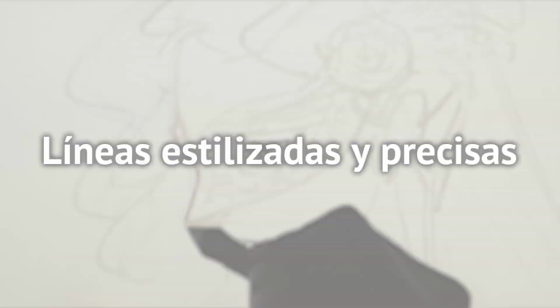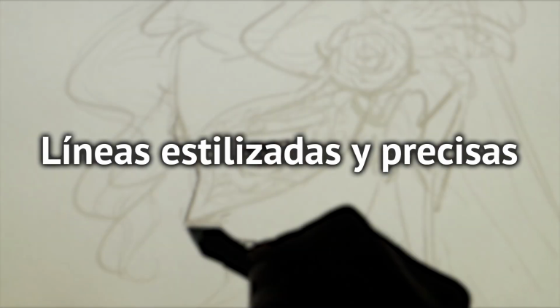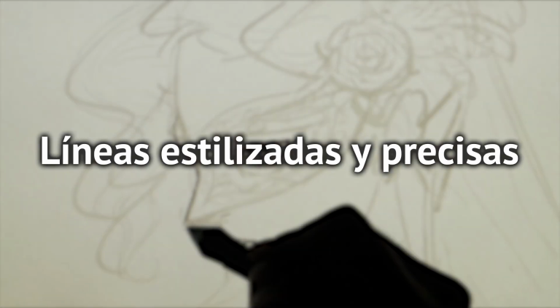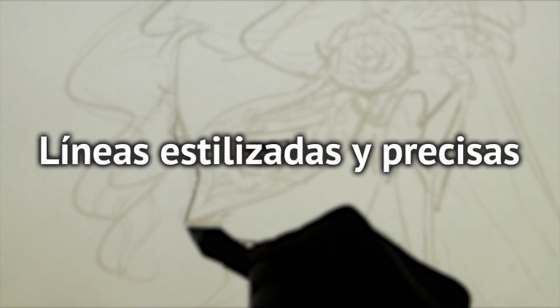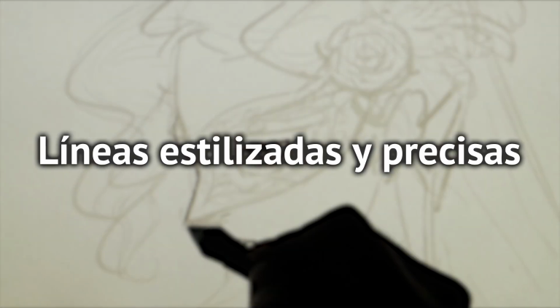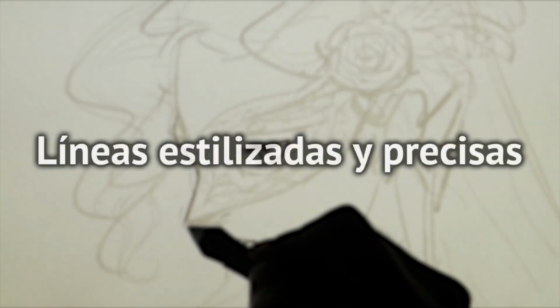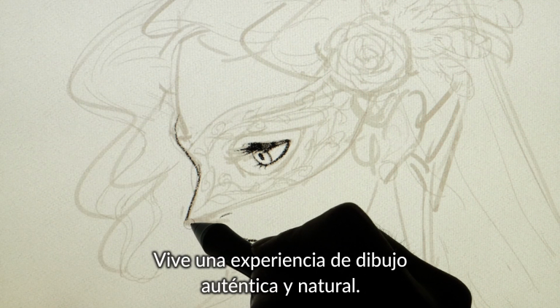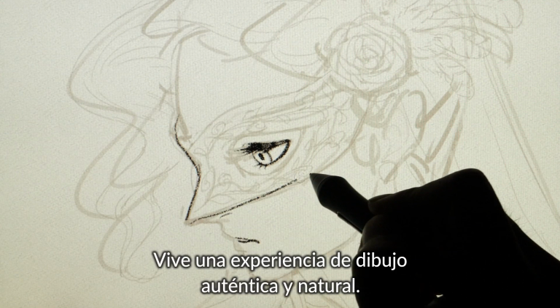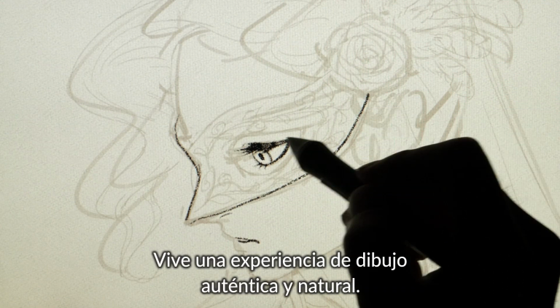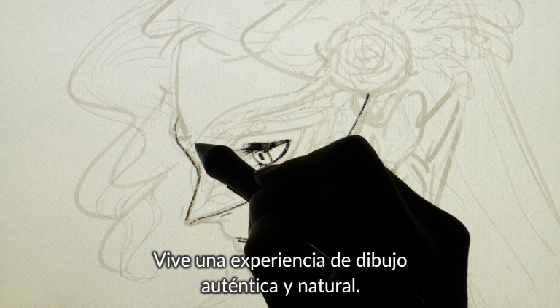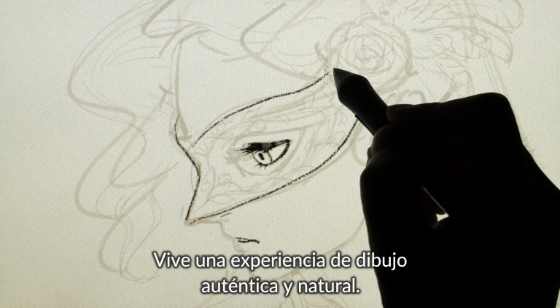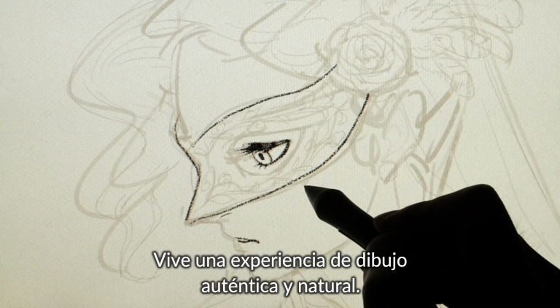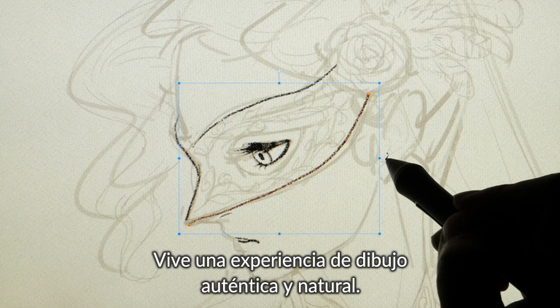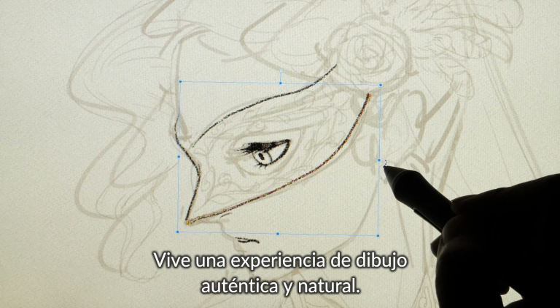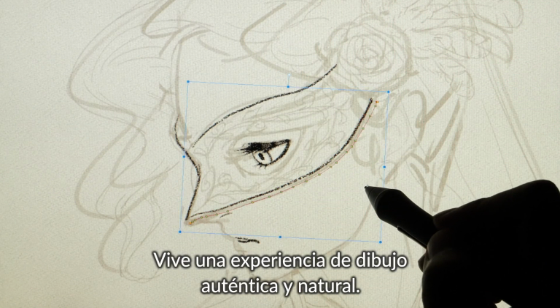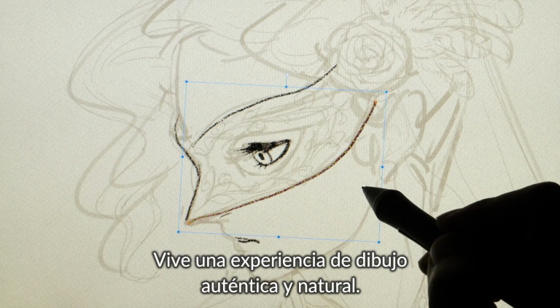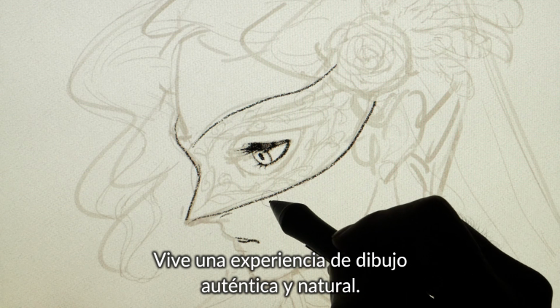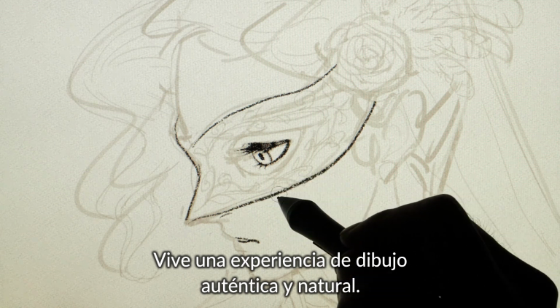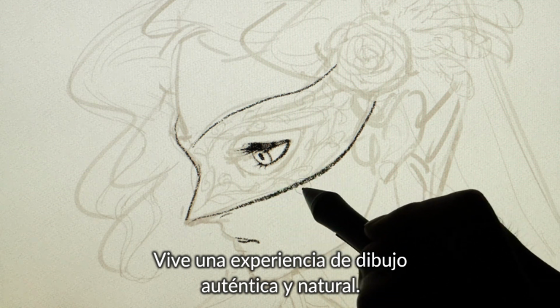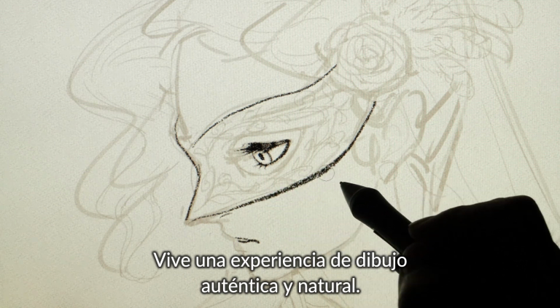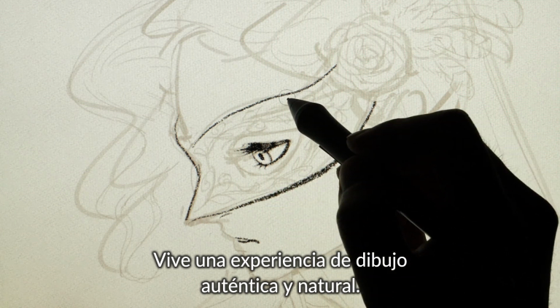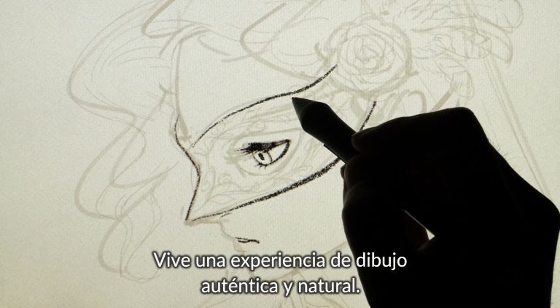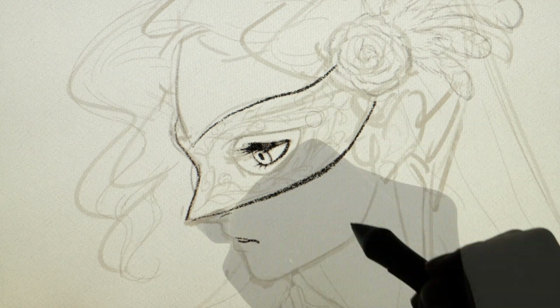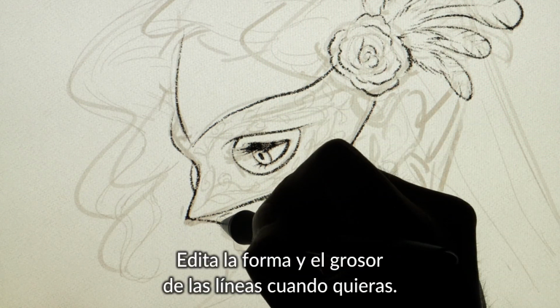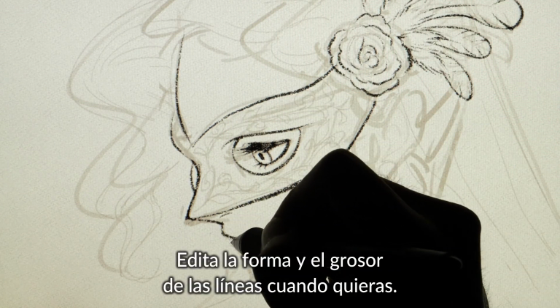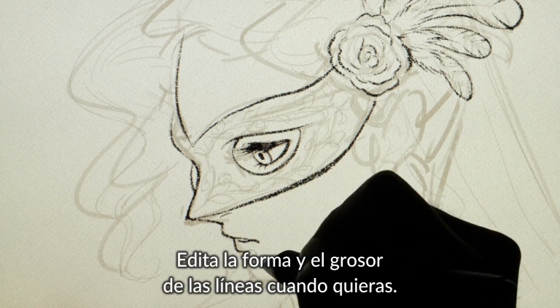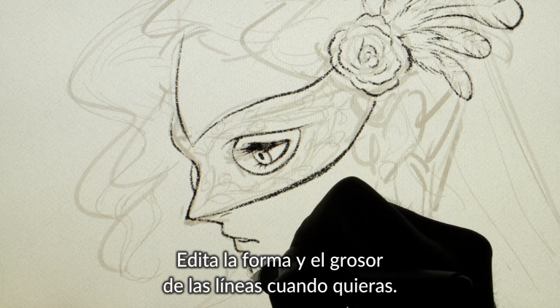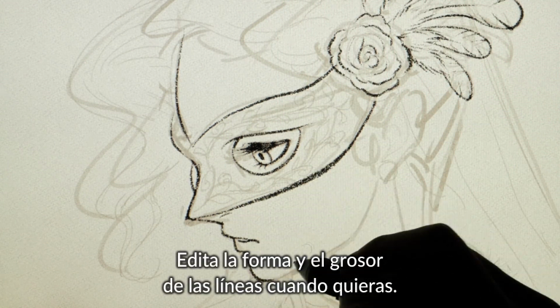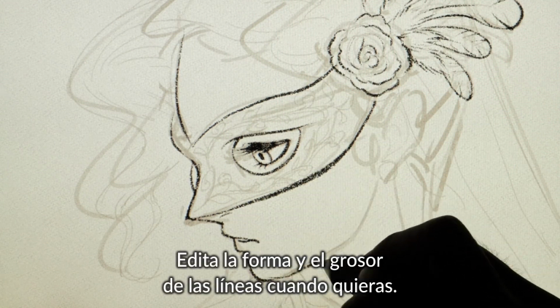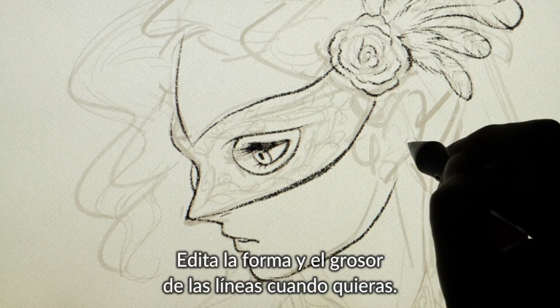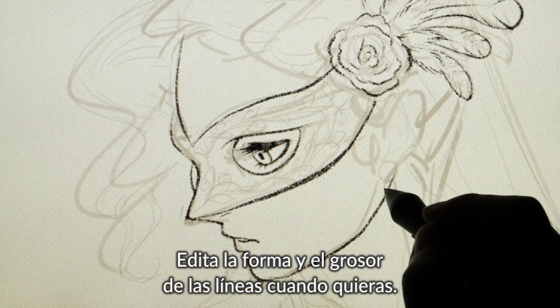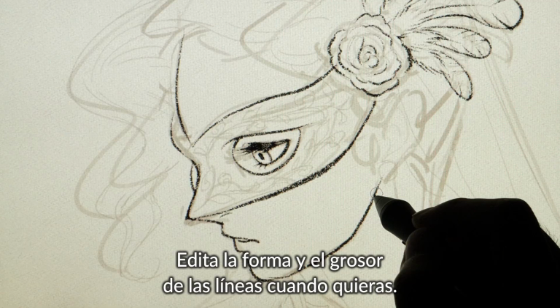Sleek, precise lines. Clip Studio Paint offers a natural, realistic drawing experience. You can even adjust the shape and thickness of your lines later.